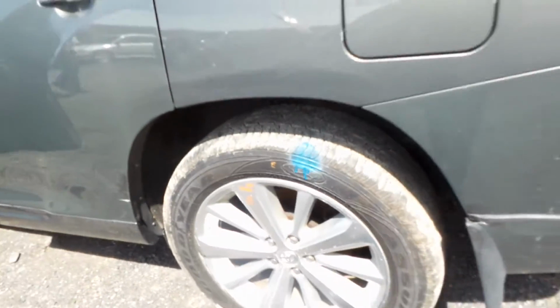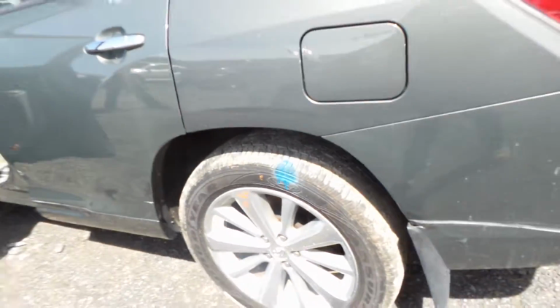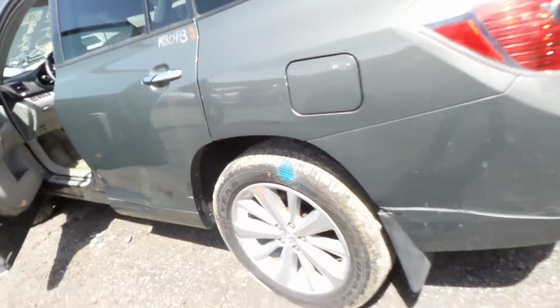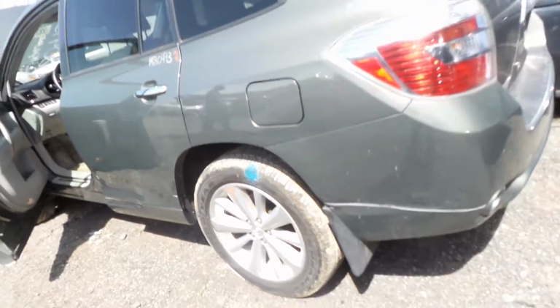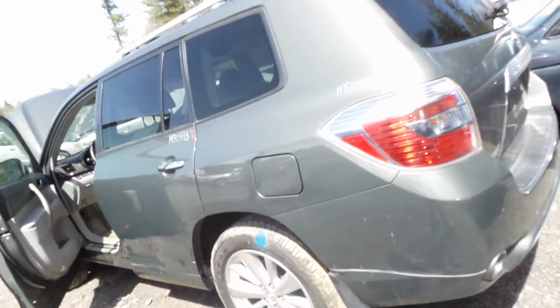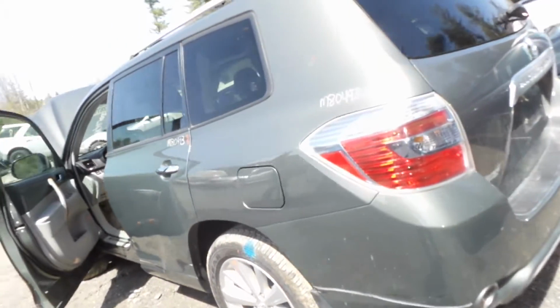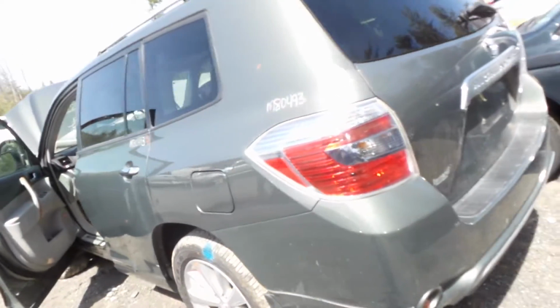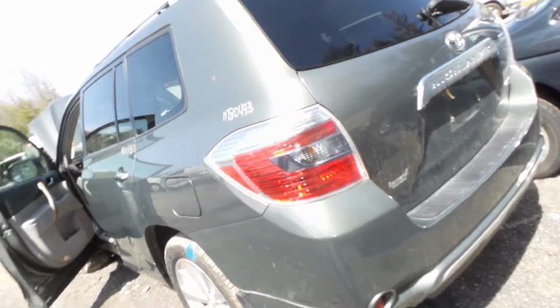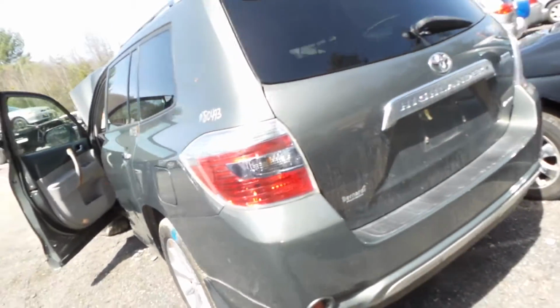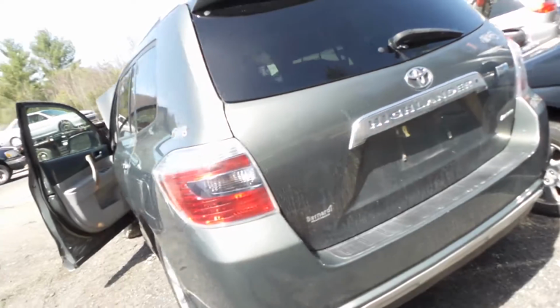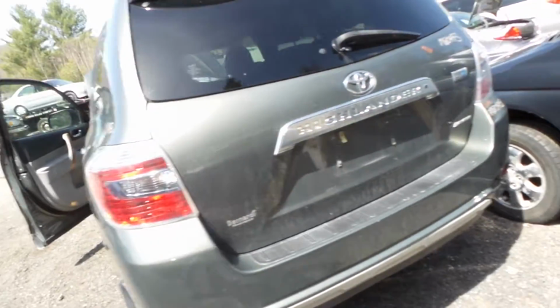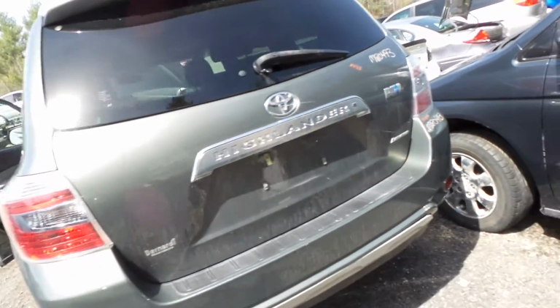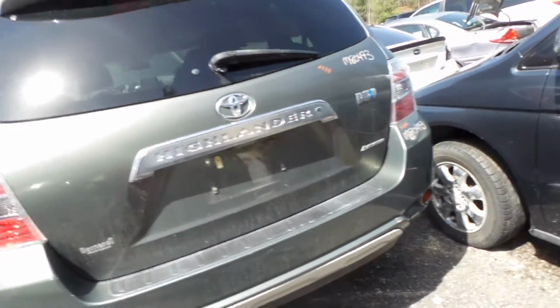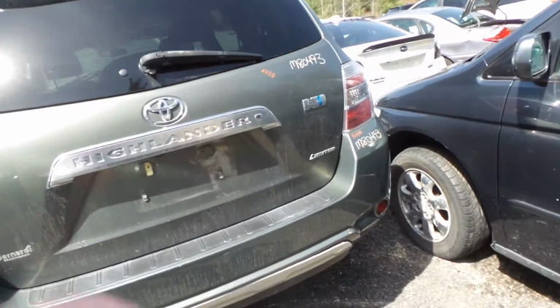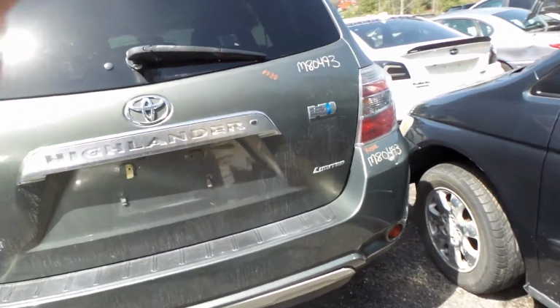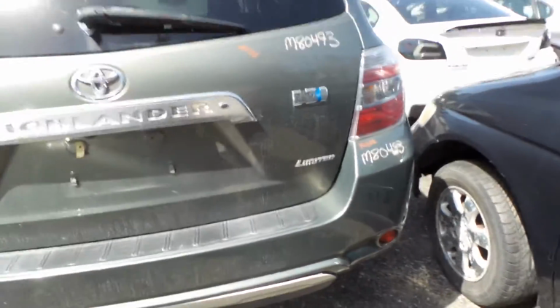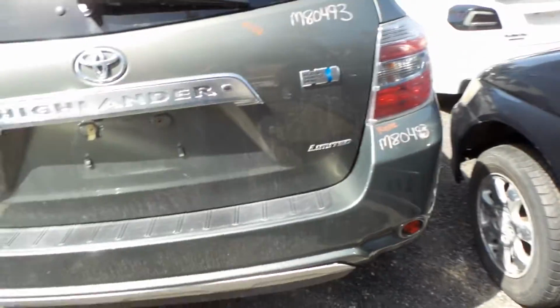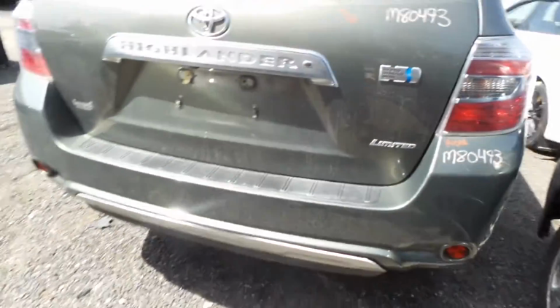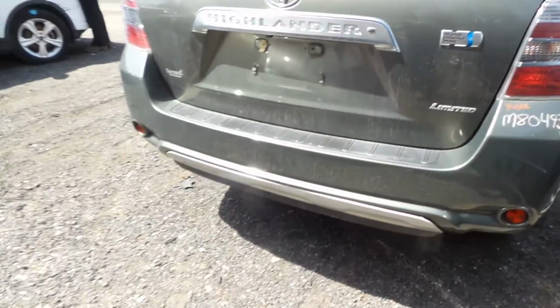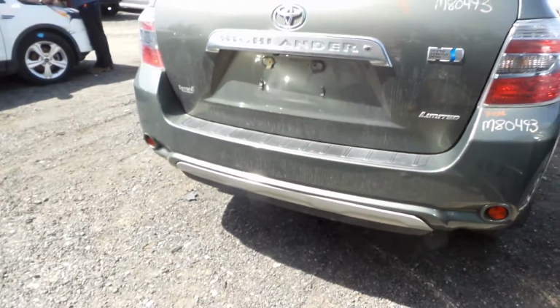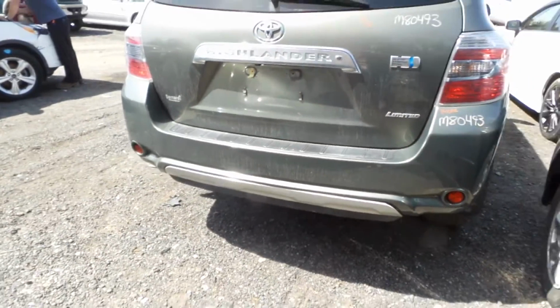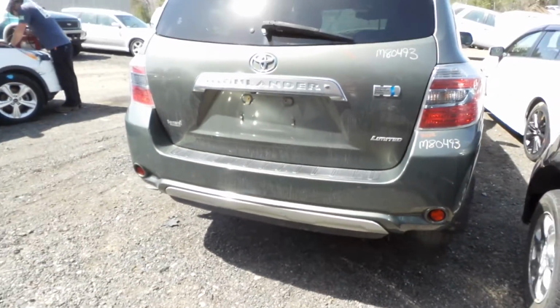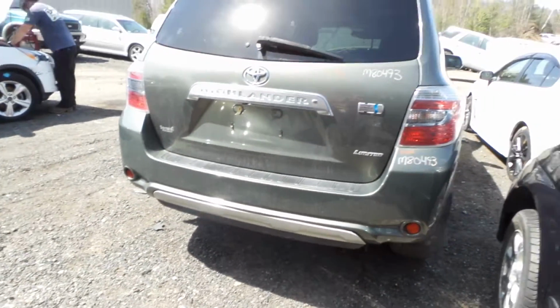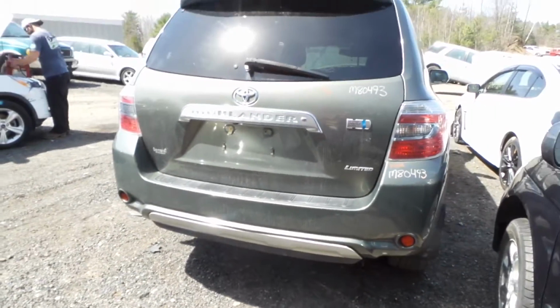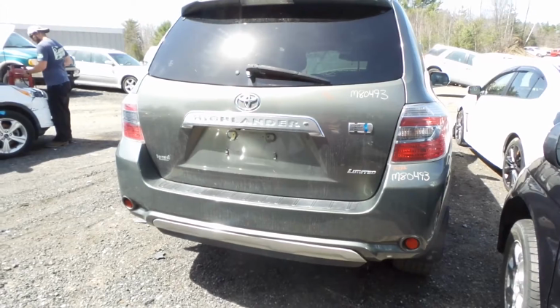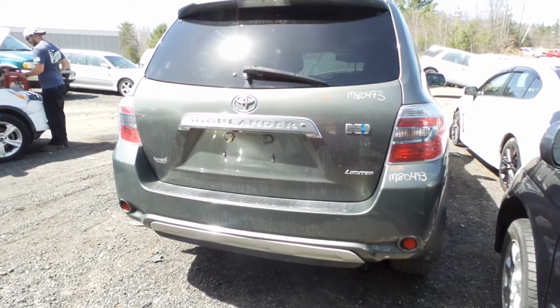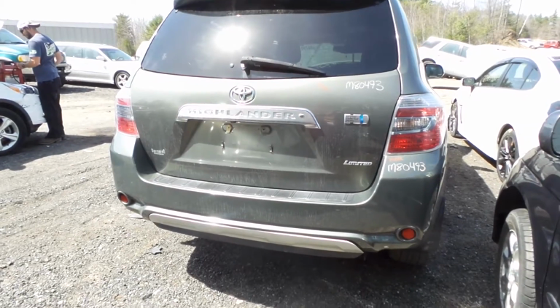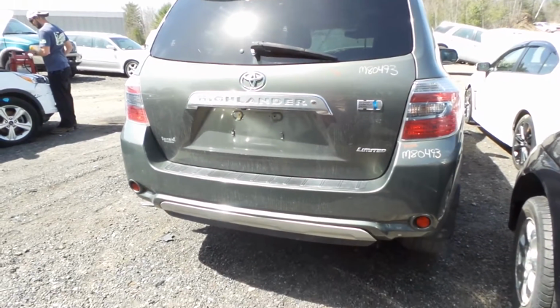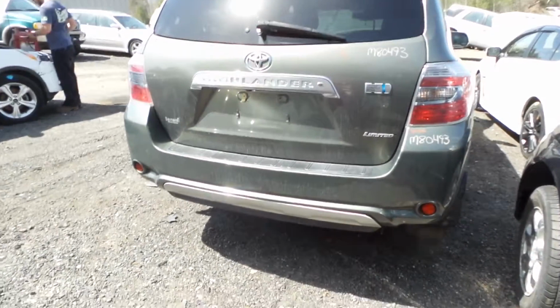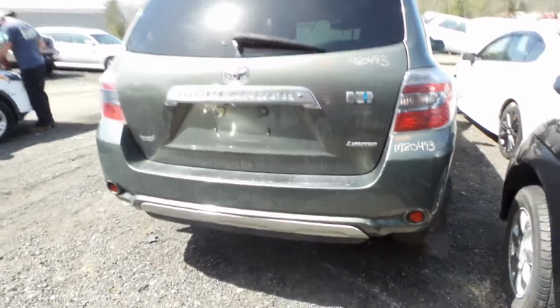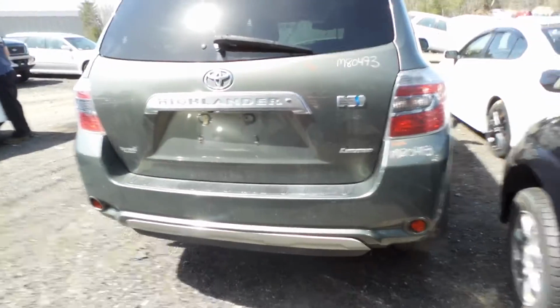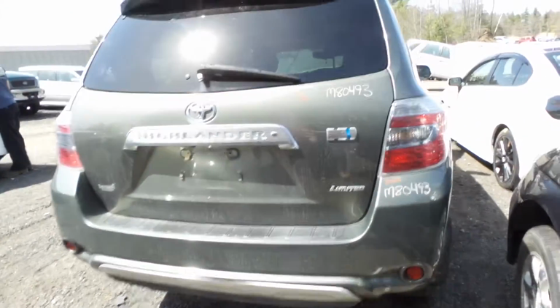The complete rear suspension and rear carrier is in good condition. We have two good taillights. A triple zero insurance quality lid that comes with the camera, the hinges, and the spoiler. Rear bumper is good for the rebar and foam.